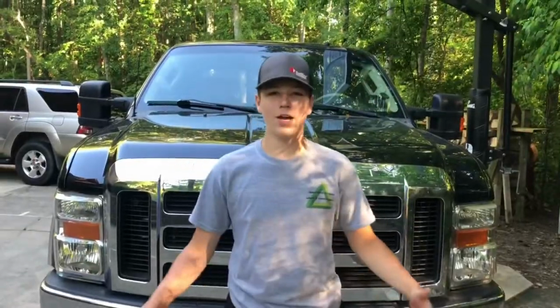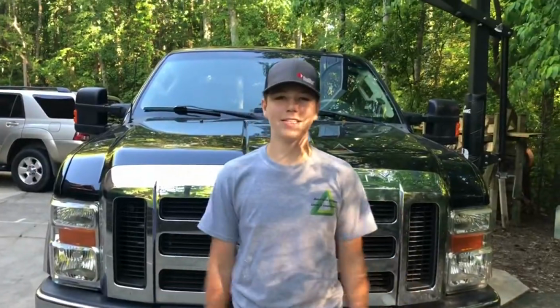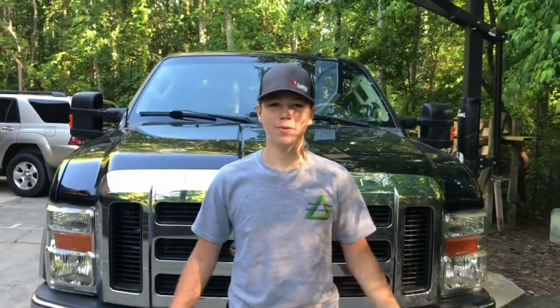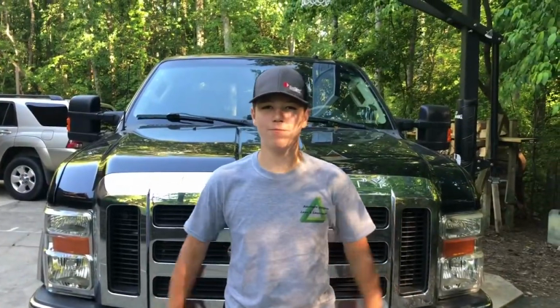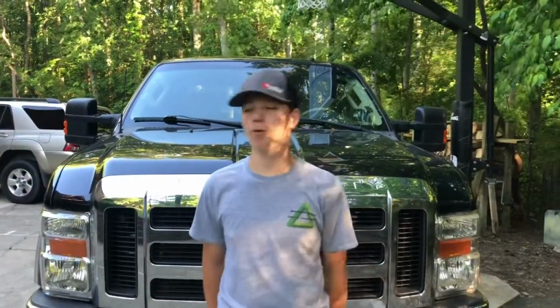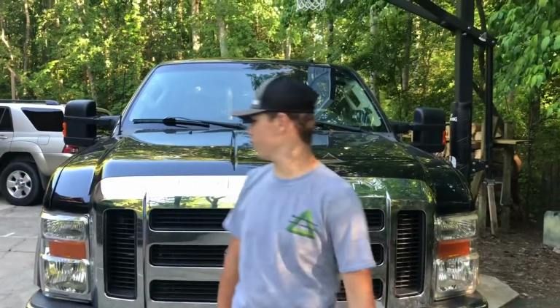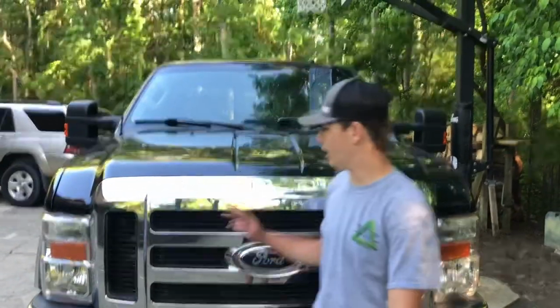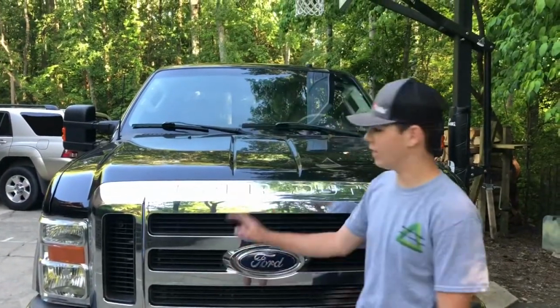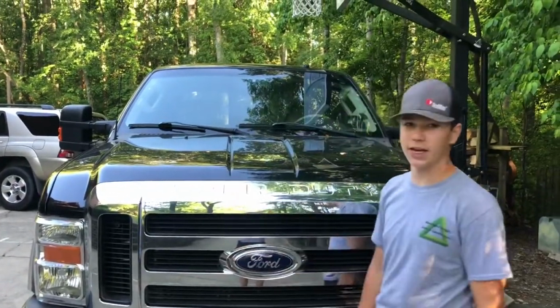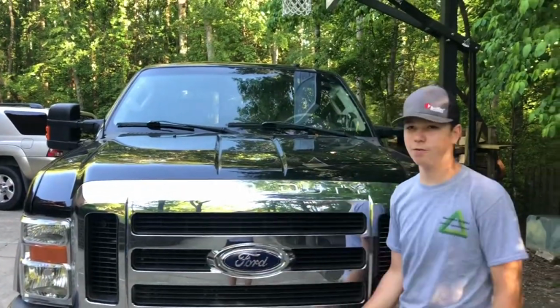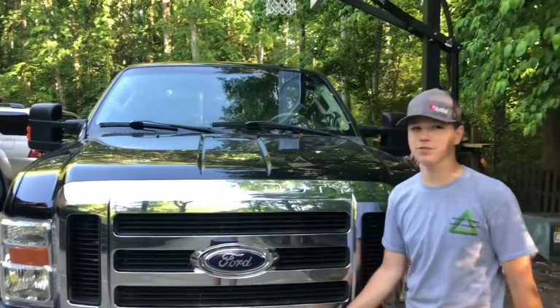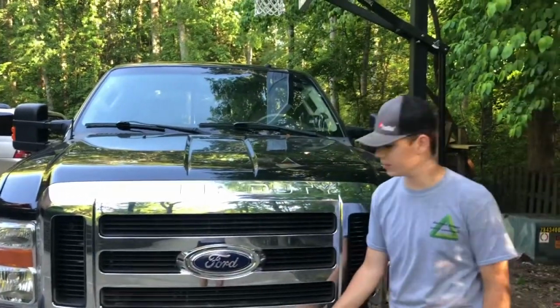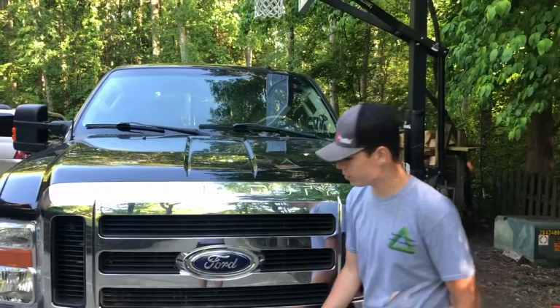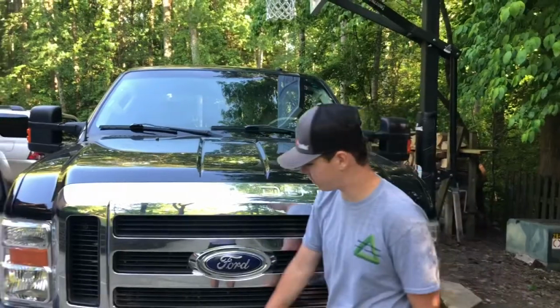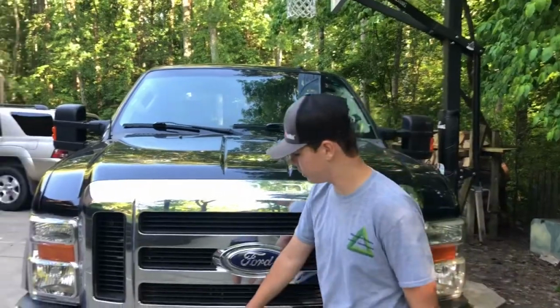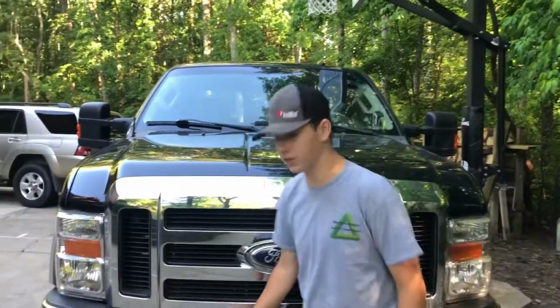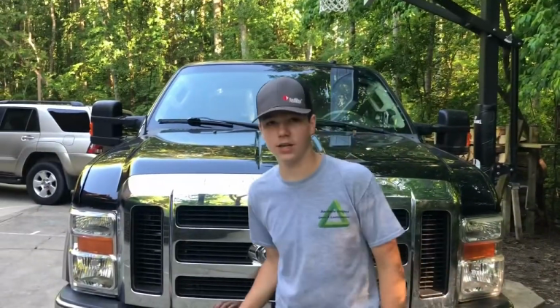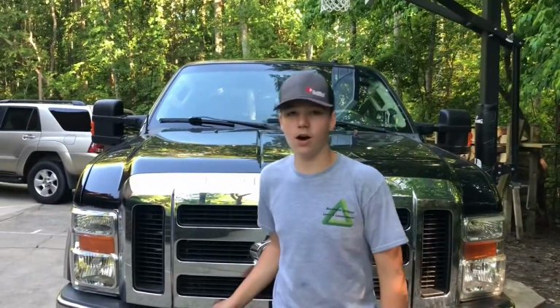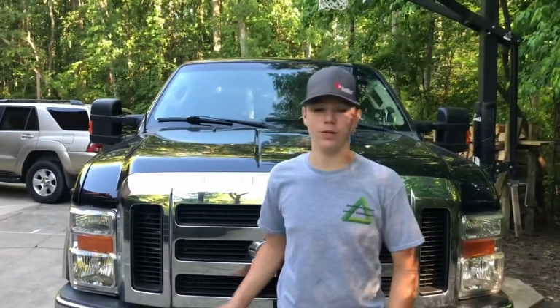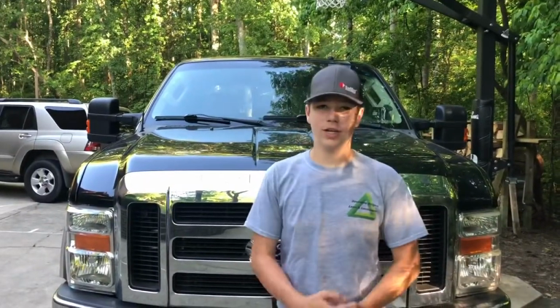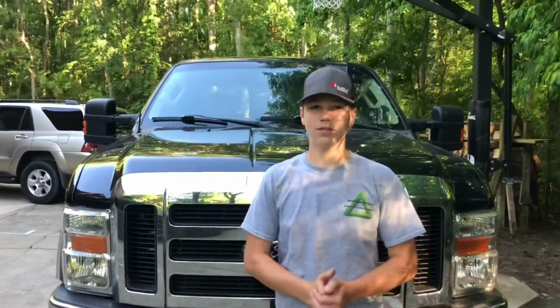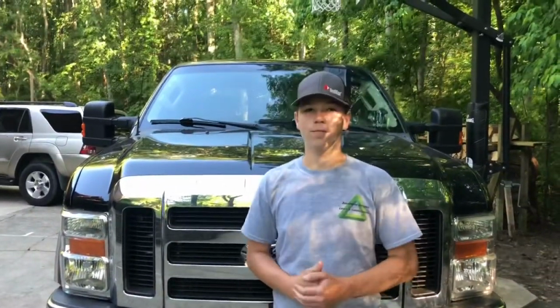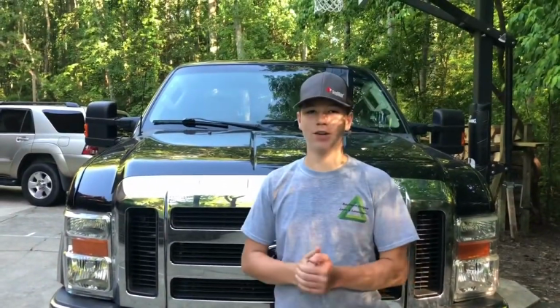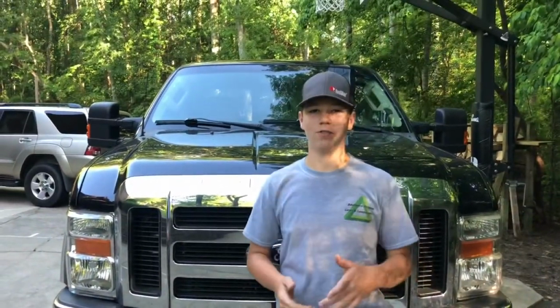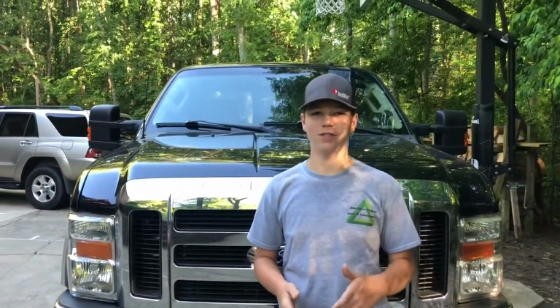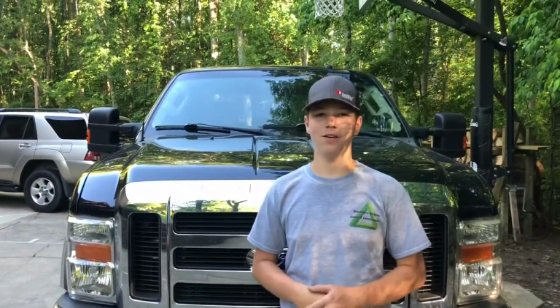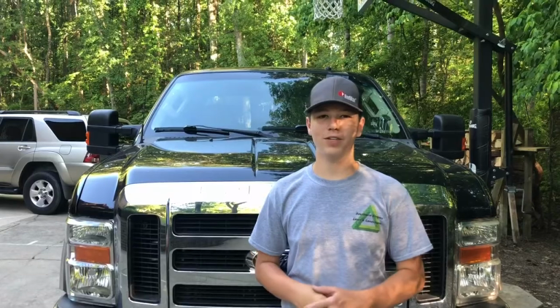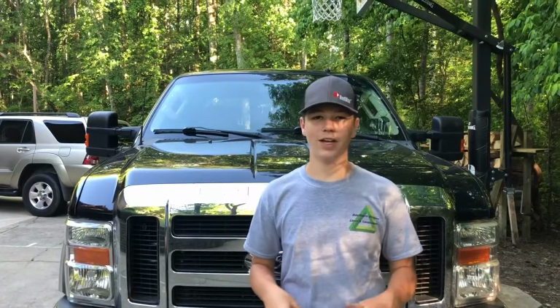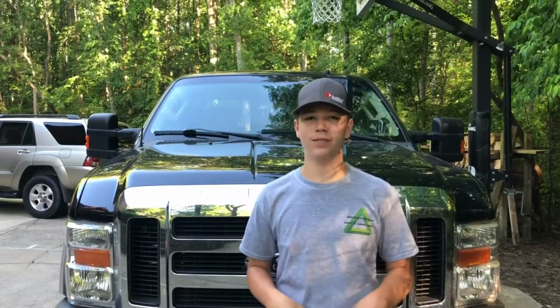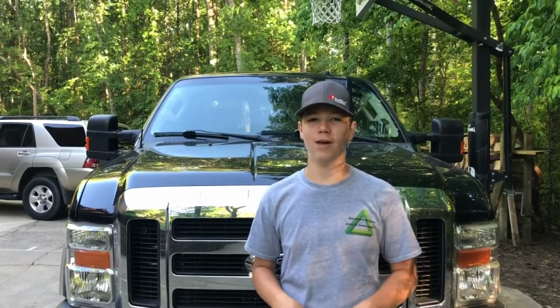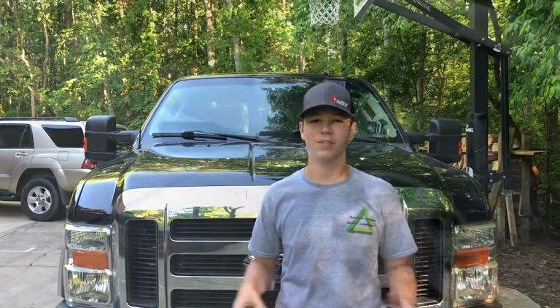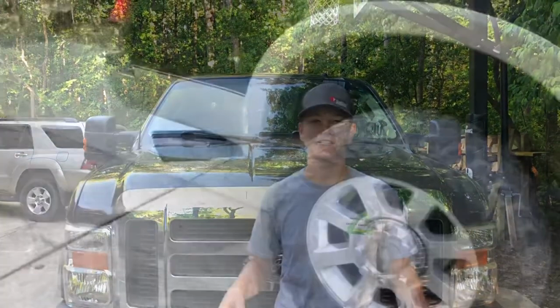Alright guys, that's going to be a wrap for the walkthrough of the 2008 Ford F-250 with the 6.4 diesel engine. We've had a lot of requests for this video — make sure you like, comment, and subscribe, and we'll see you next time.